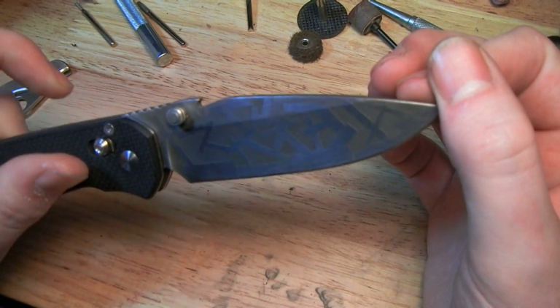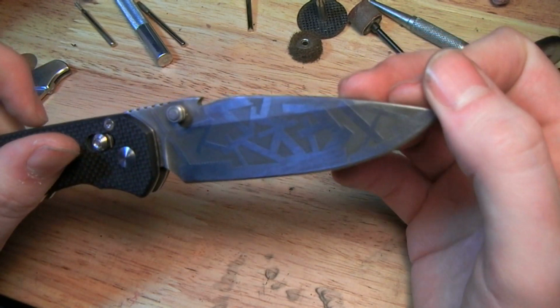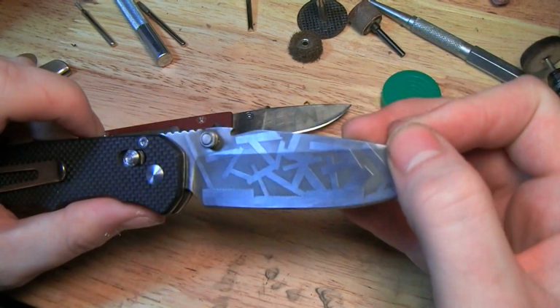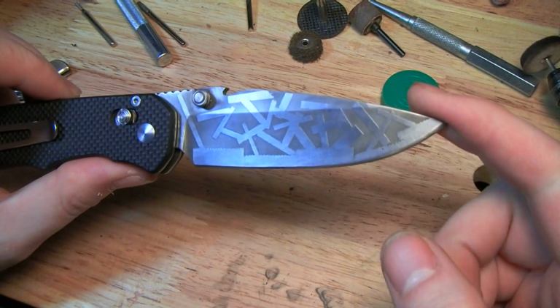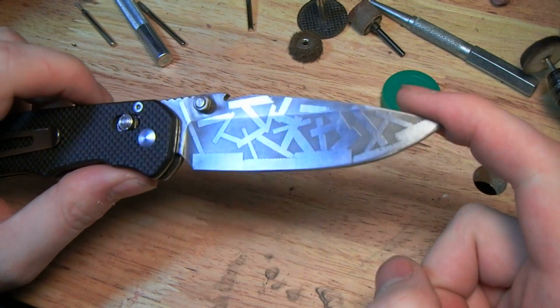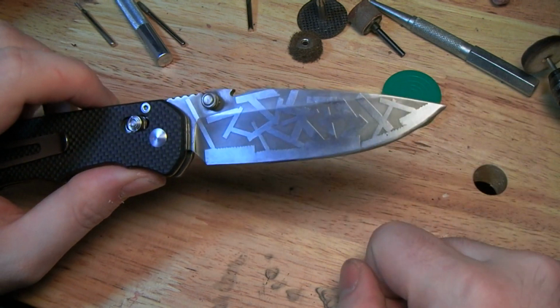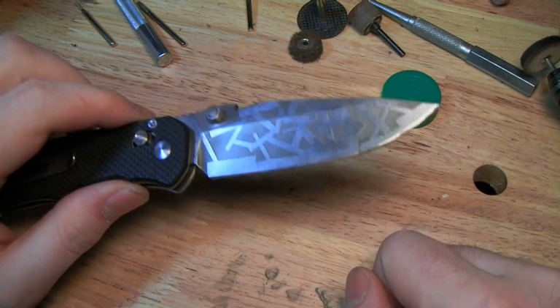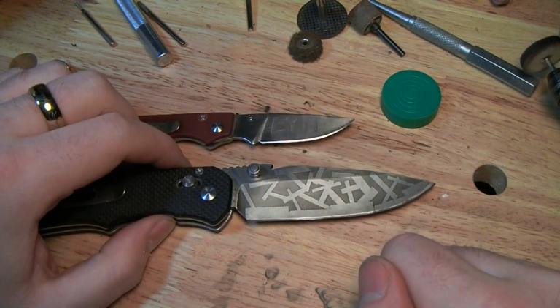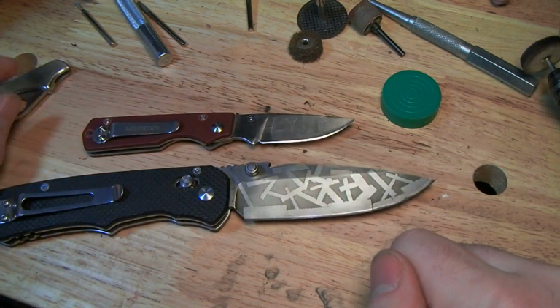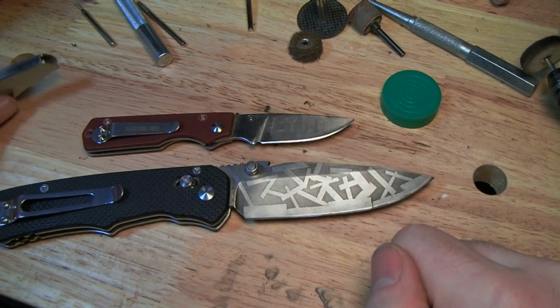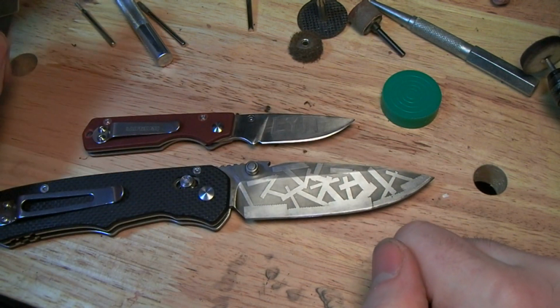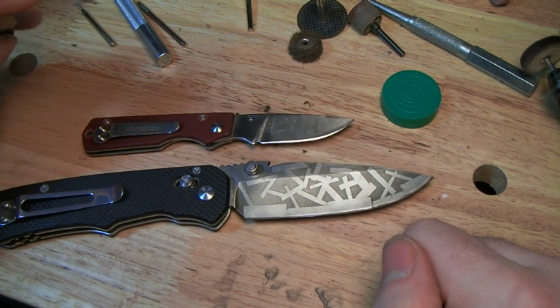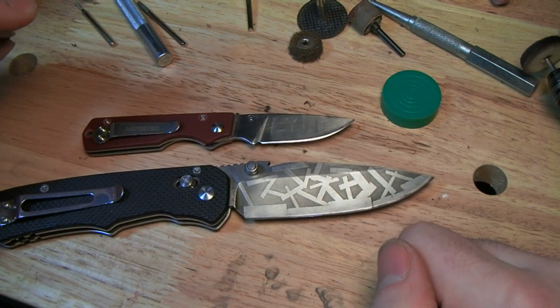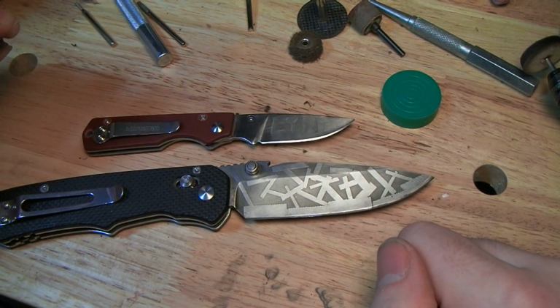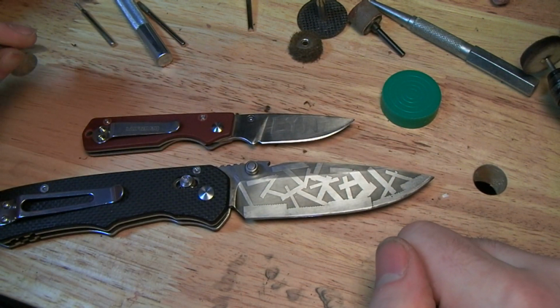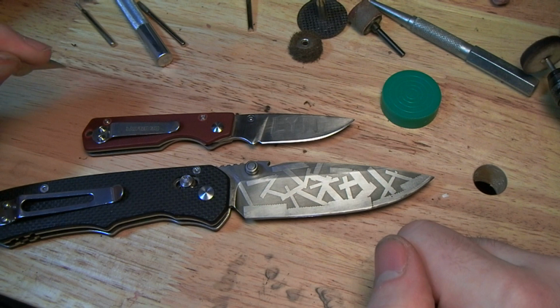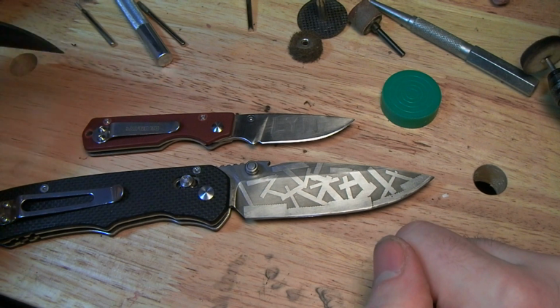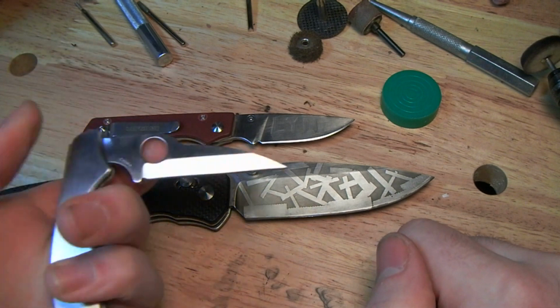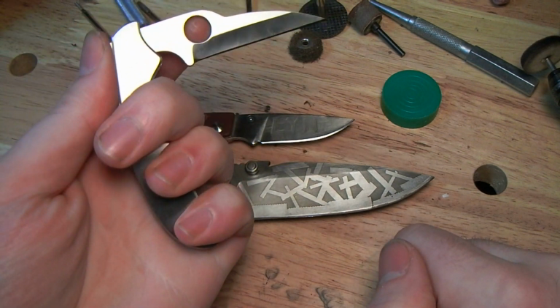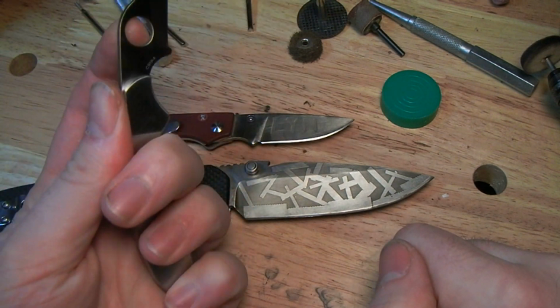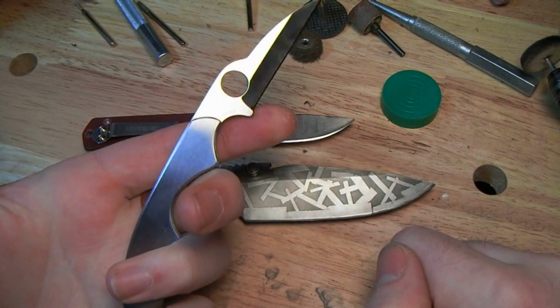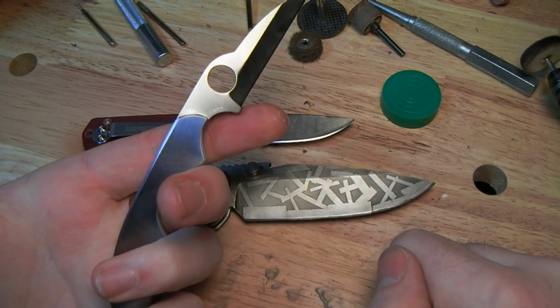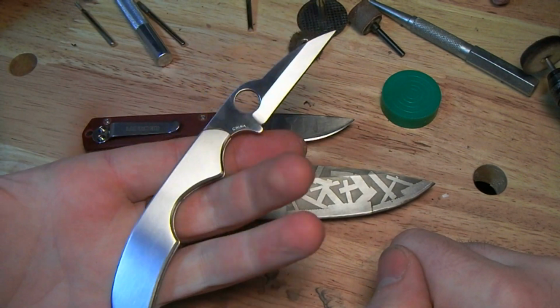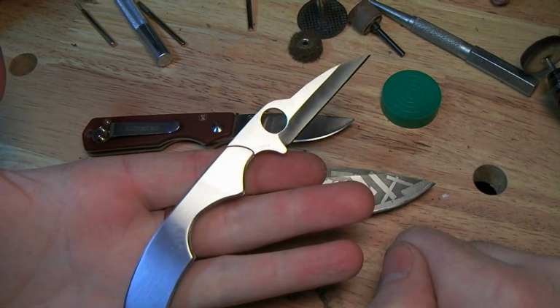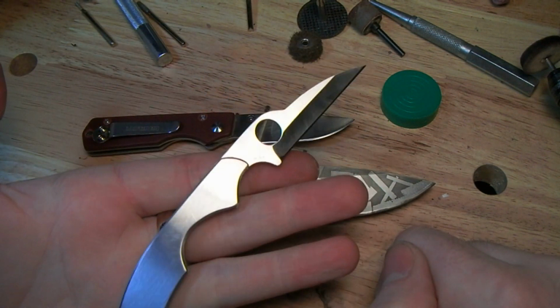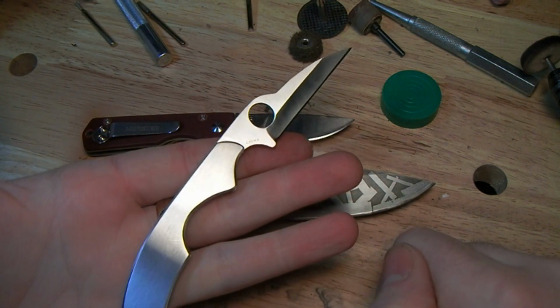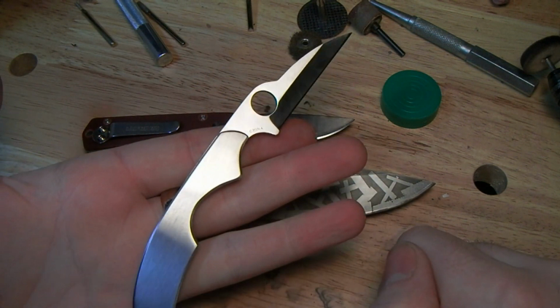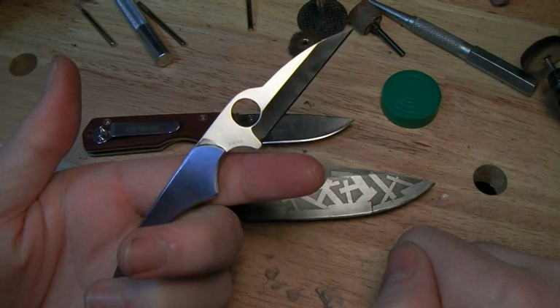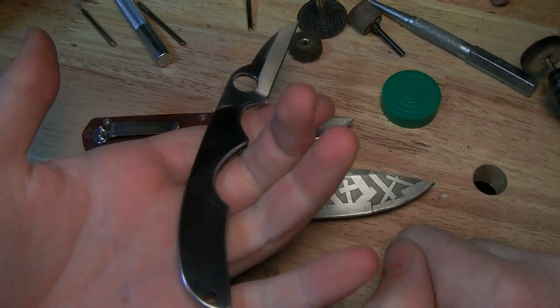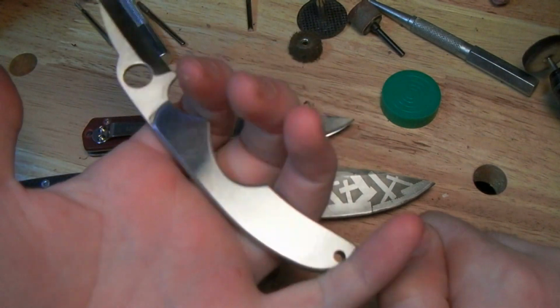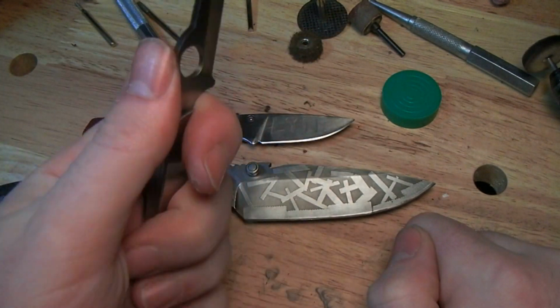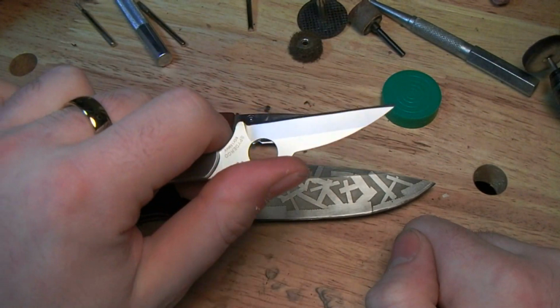So guys, as always, let me know what you think. Take it easy and remember where your knife is. Today I'm rocking the sweet little Kiwi 3 that Pavan Tripod gave me — really pretty little blade.